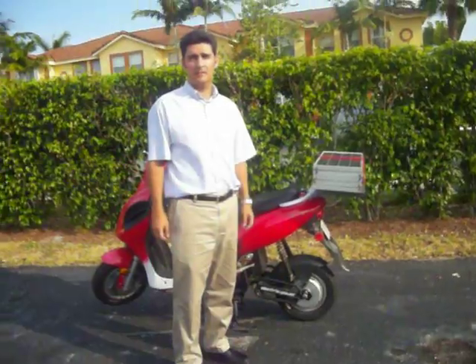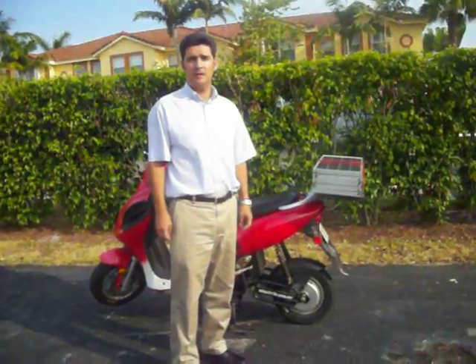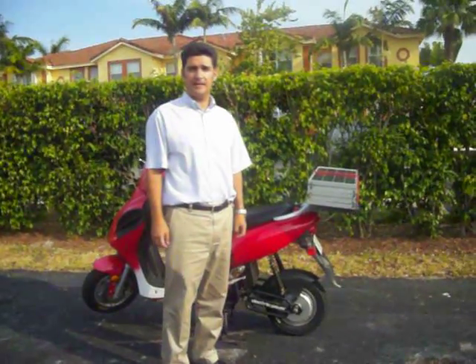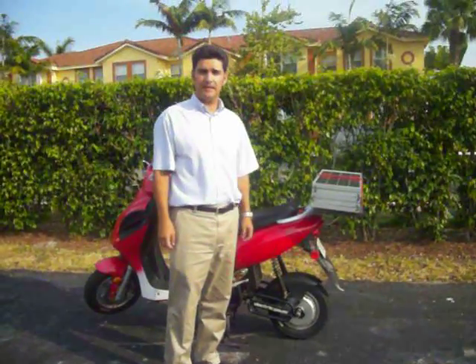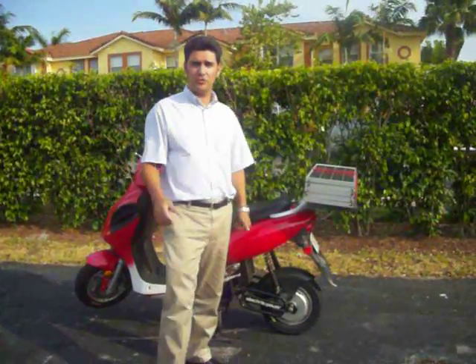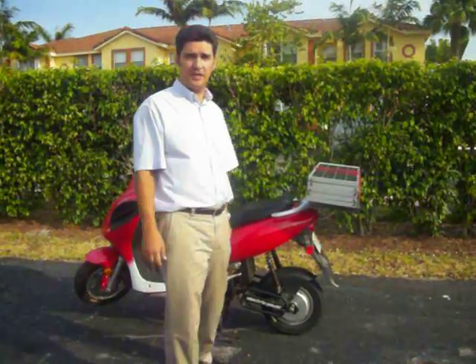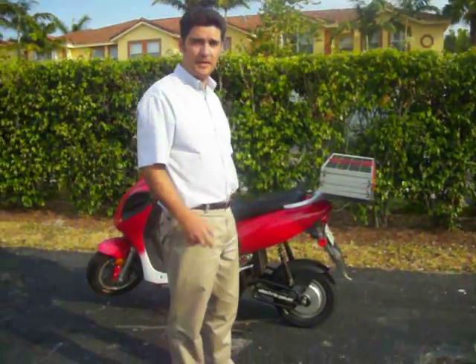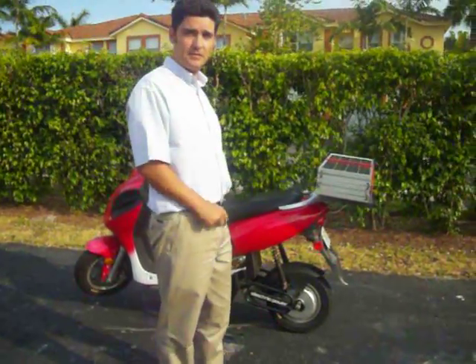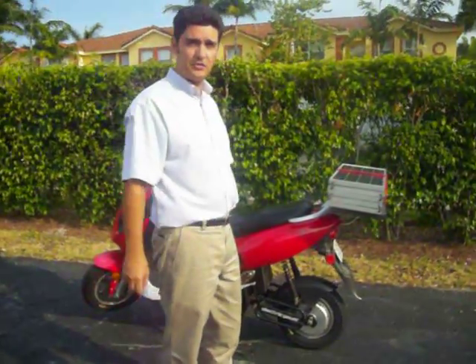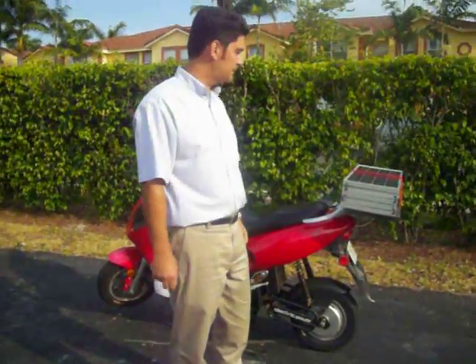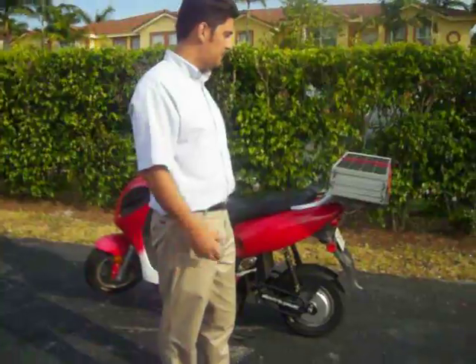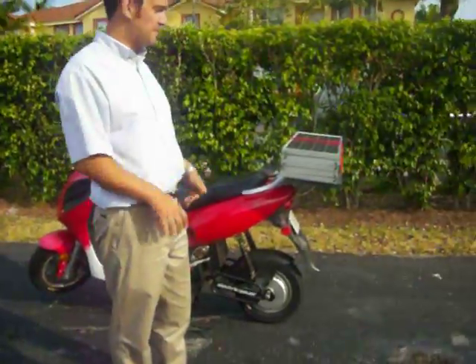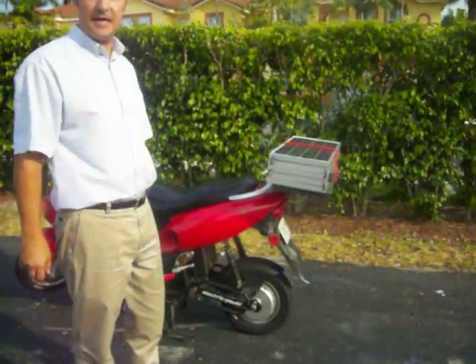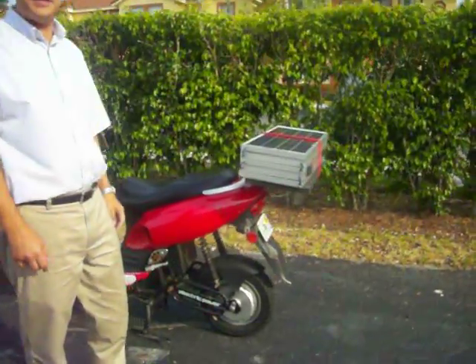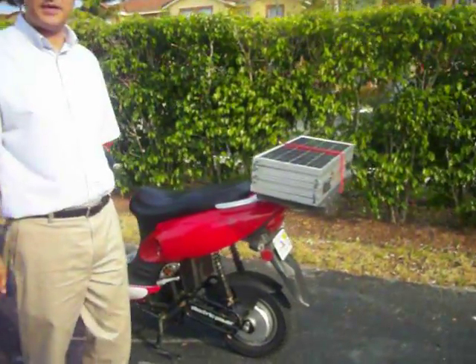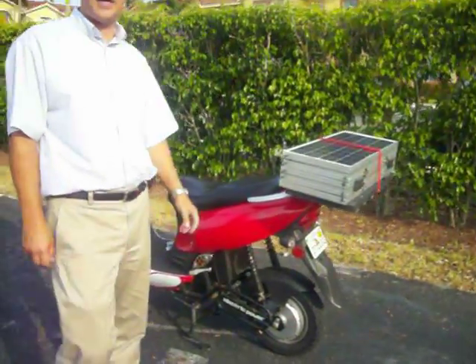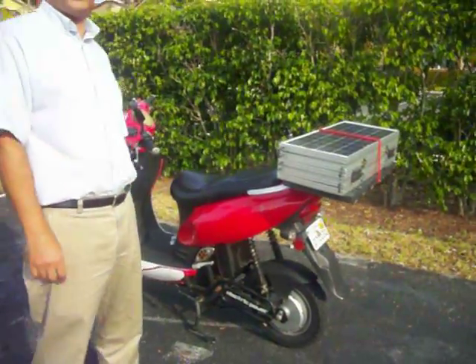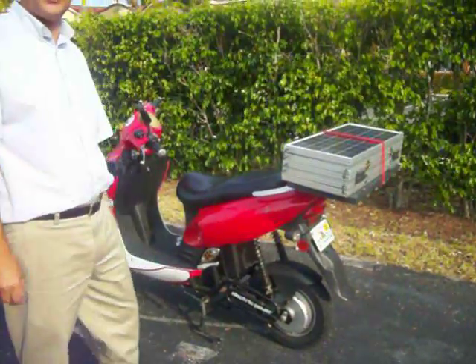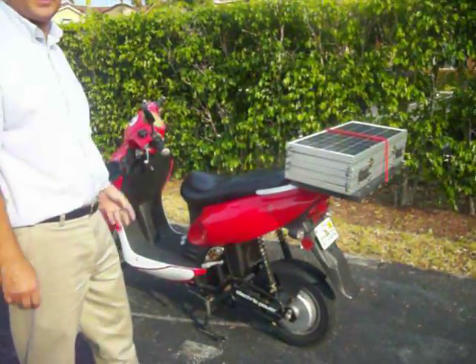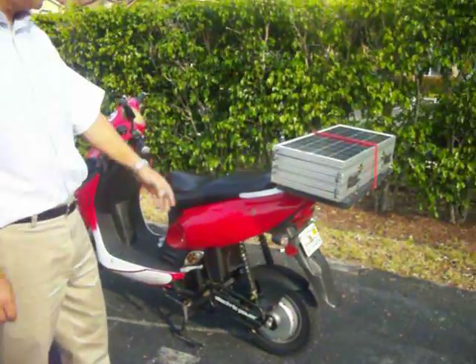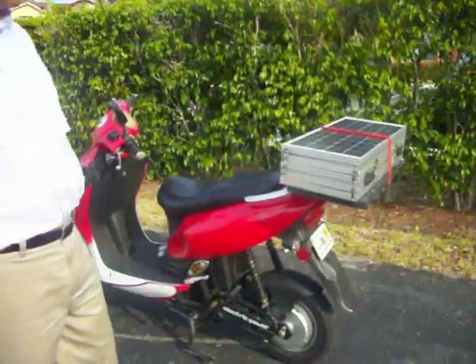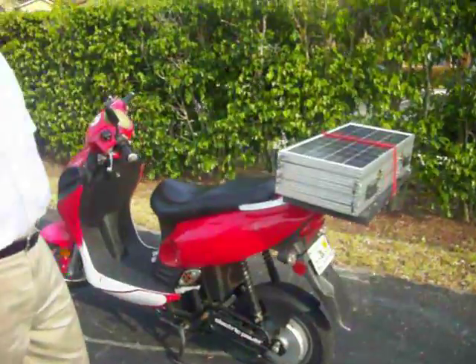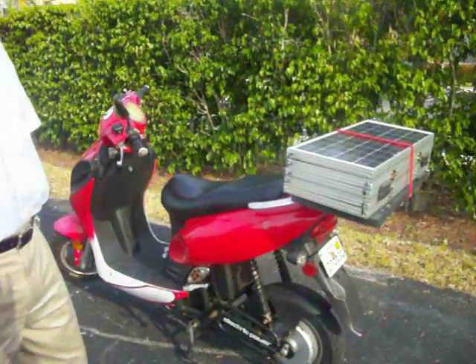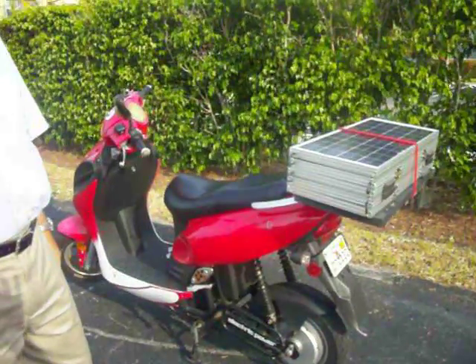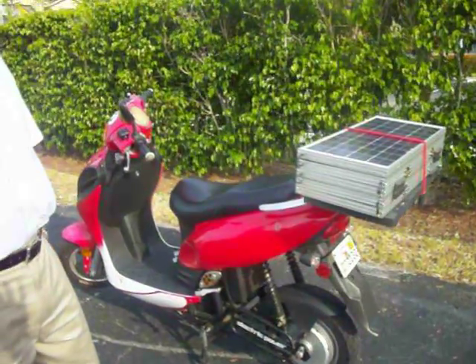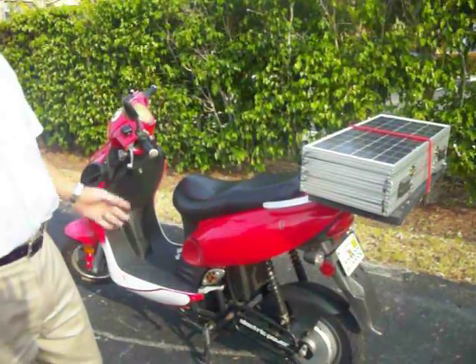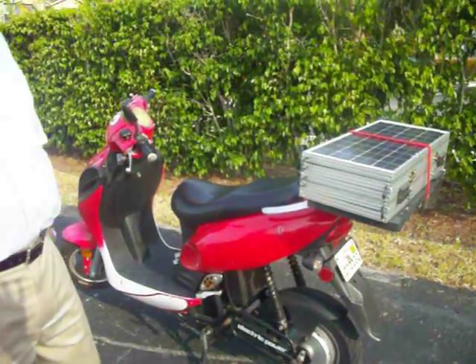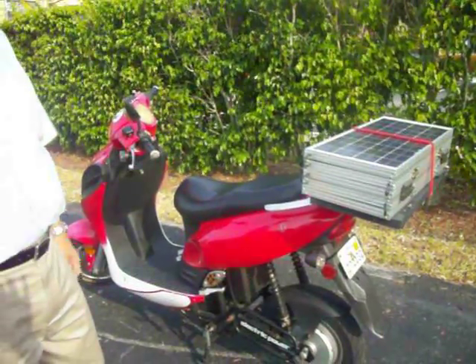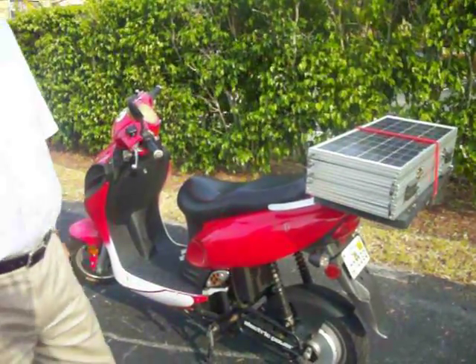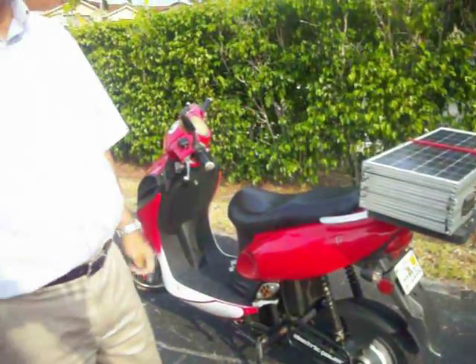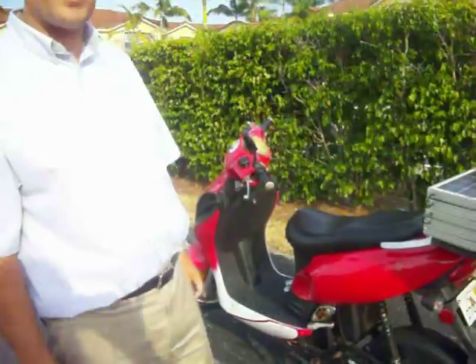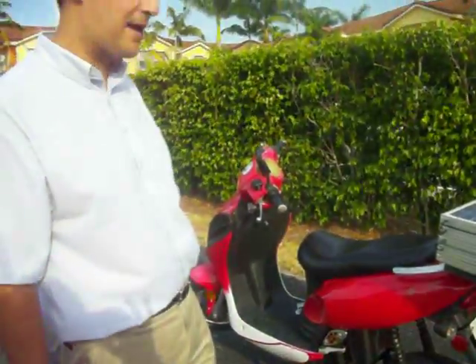Hi, I'd like to show you today my solar scooter. It's basically an EBT America Z20 scooter with a 2000 watt hub motor and 5 35 amp hour batteries.